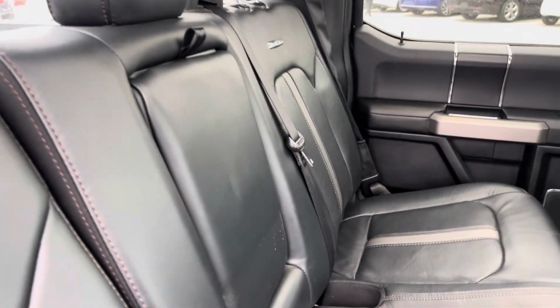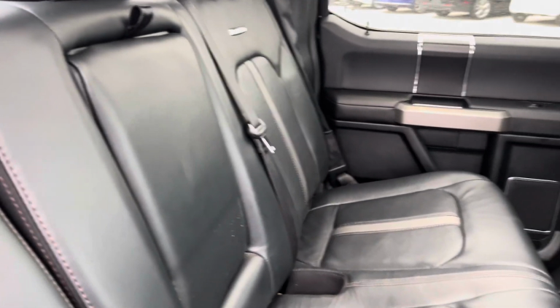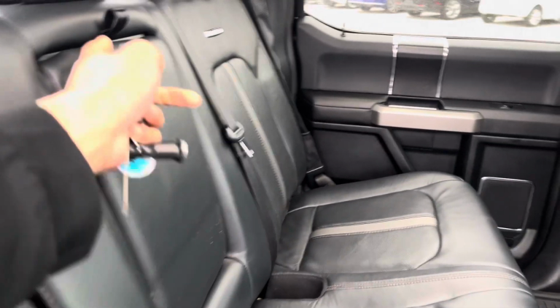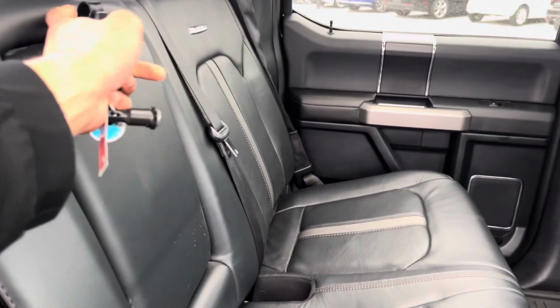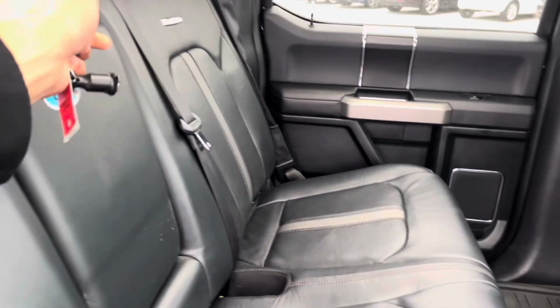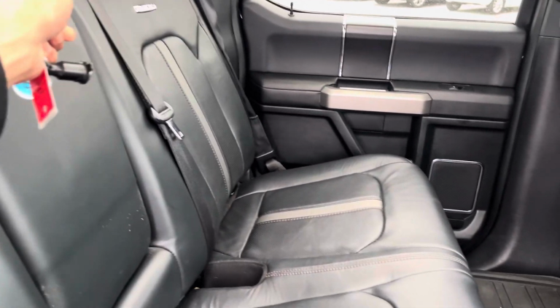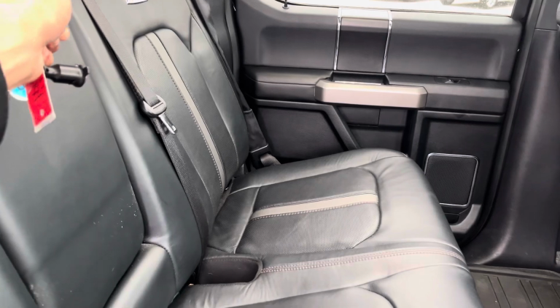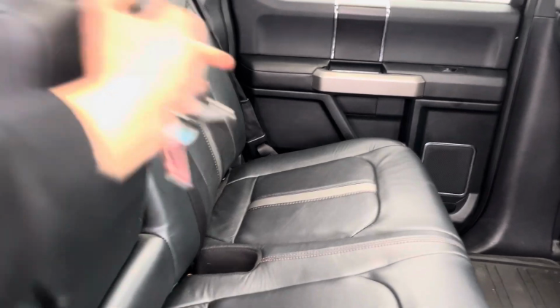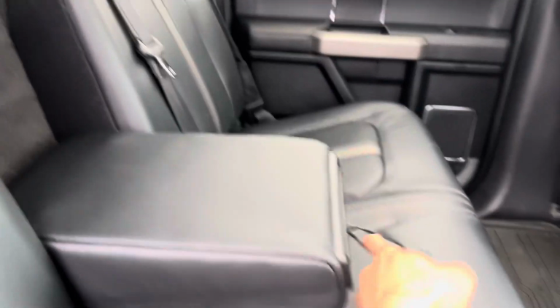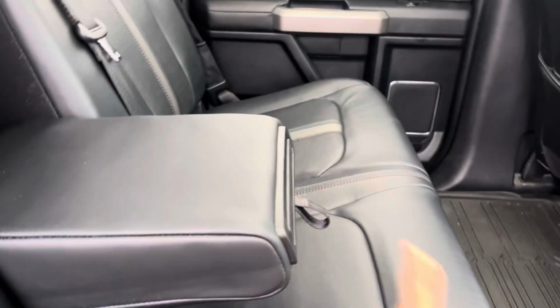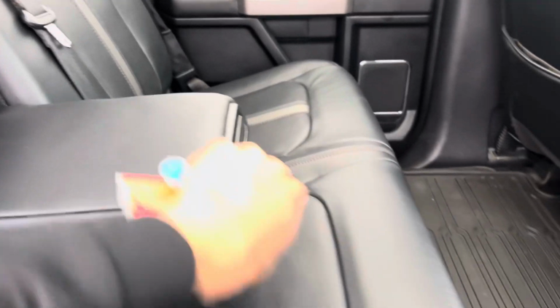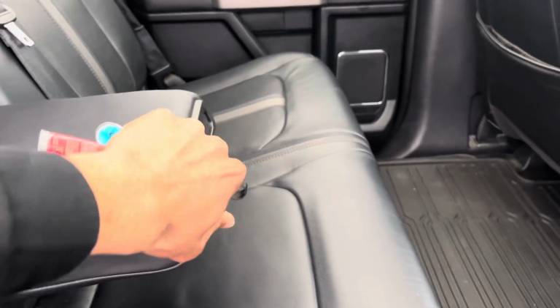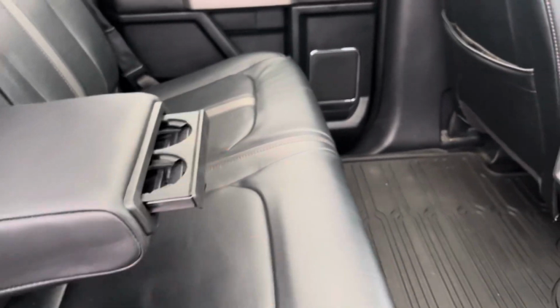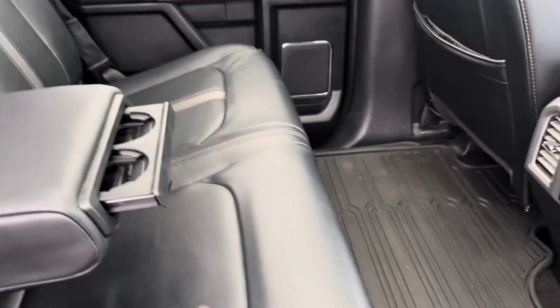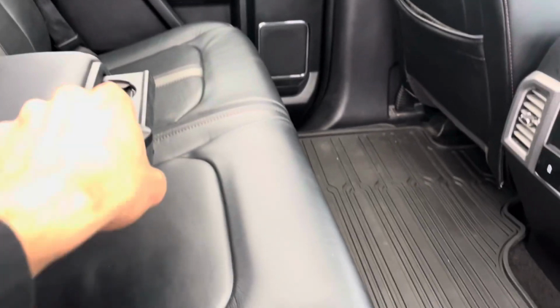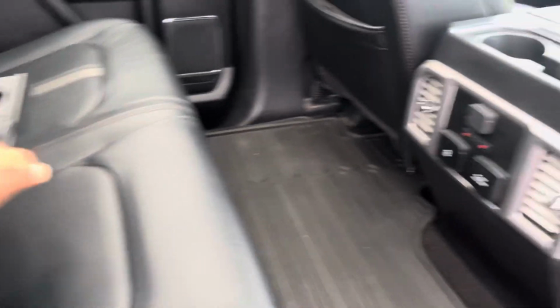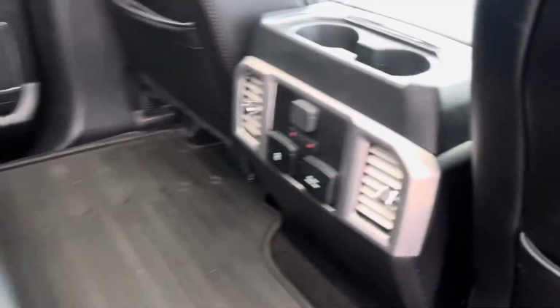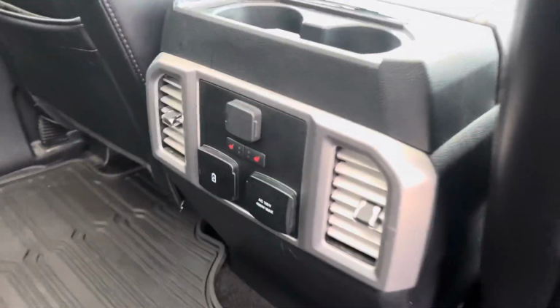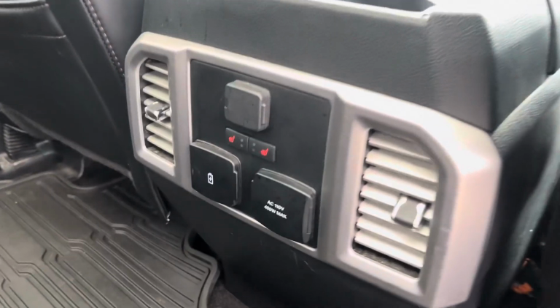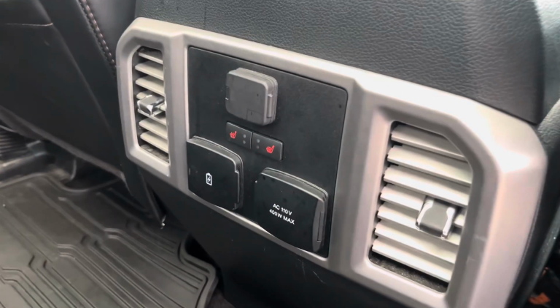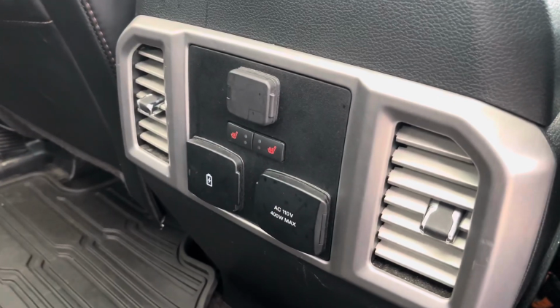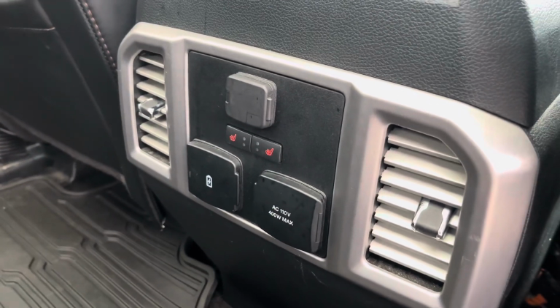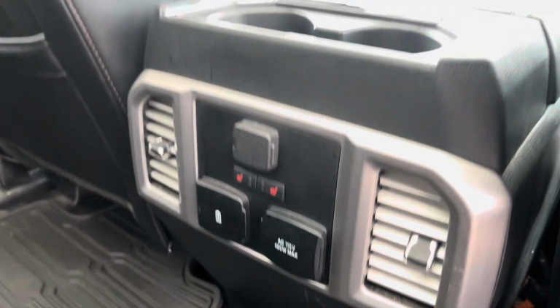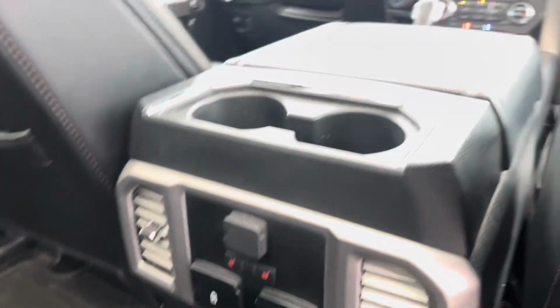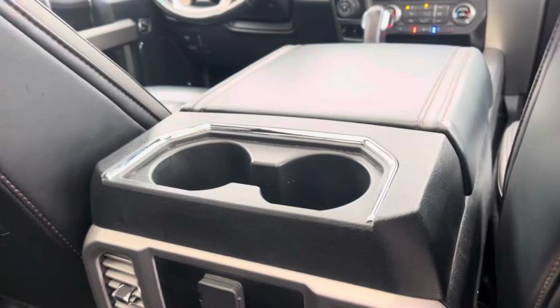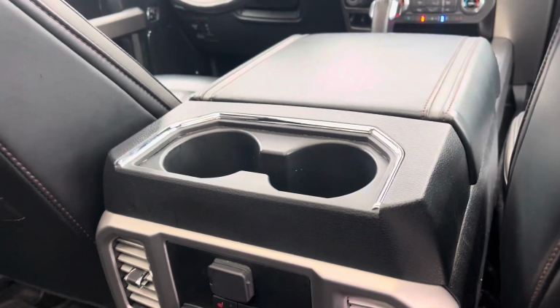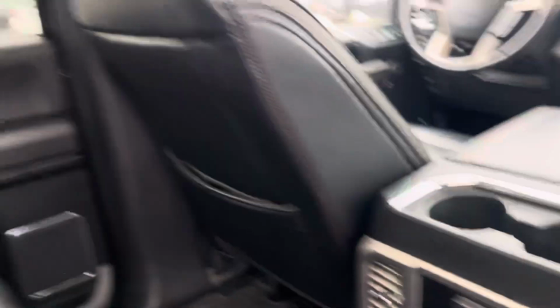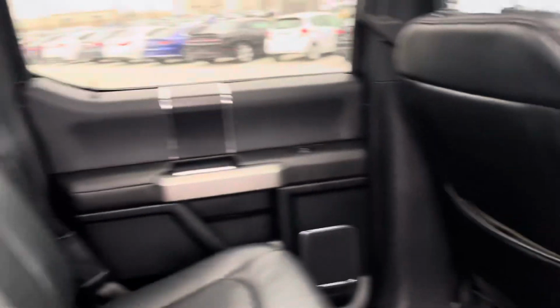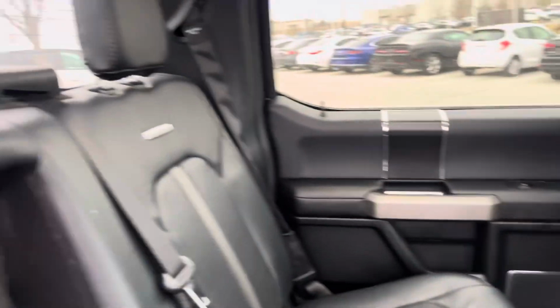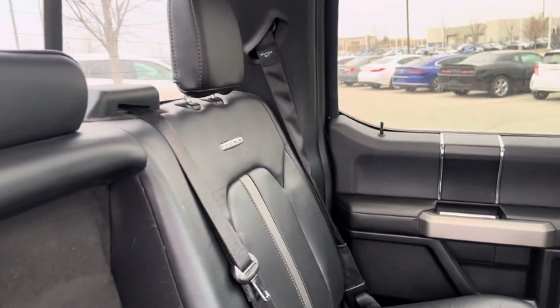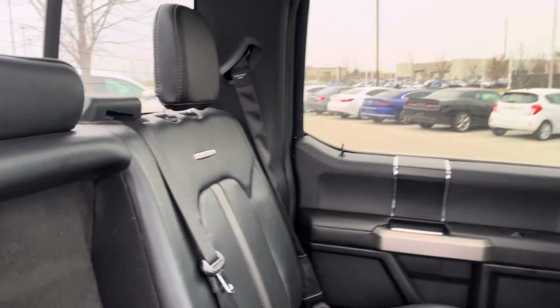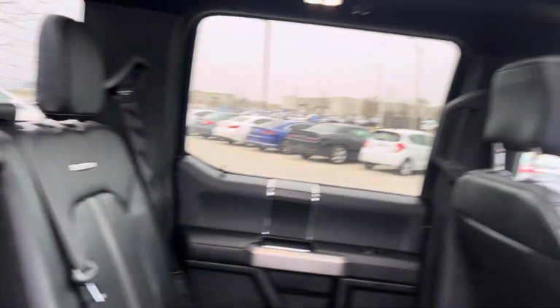Got the cup holders right here, Josh. Pop those bad boys out. Got the heated seats for the back, Josh — charging port, cup holders, platinum engraved over there.